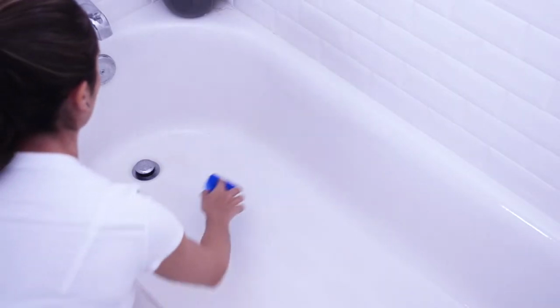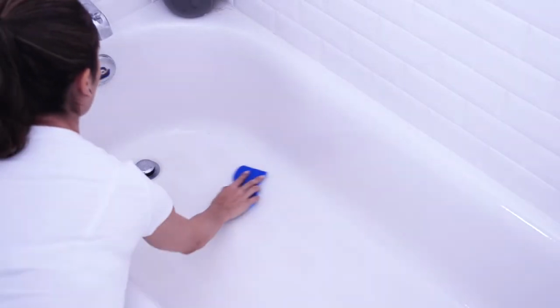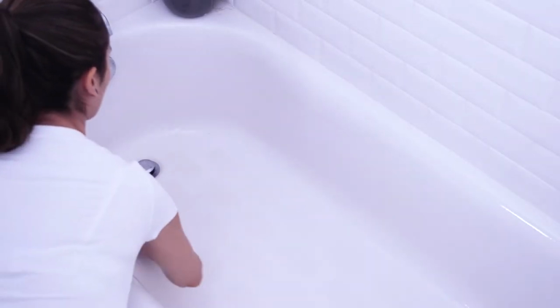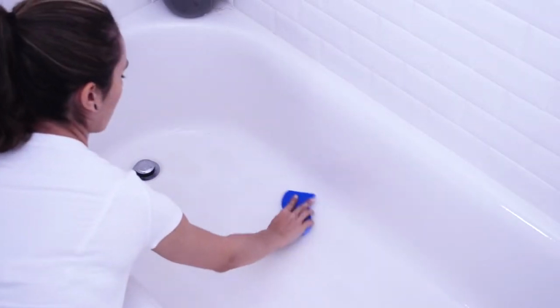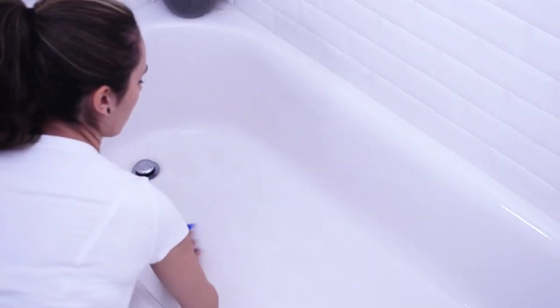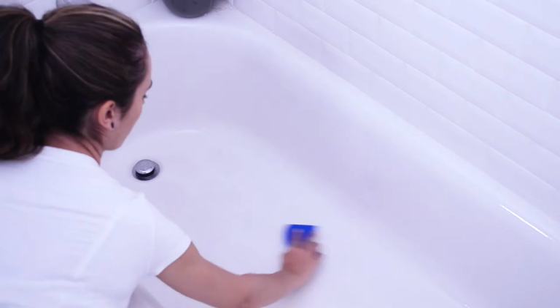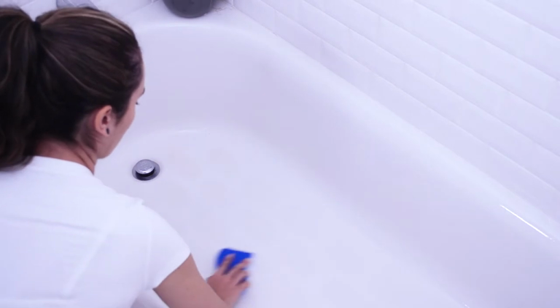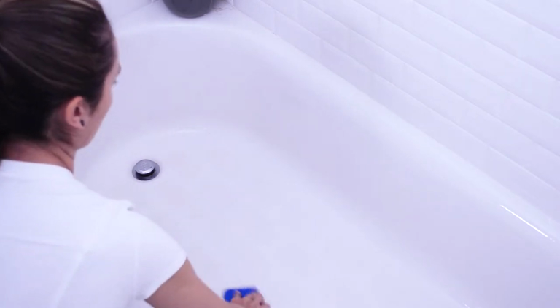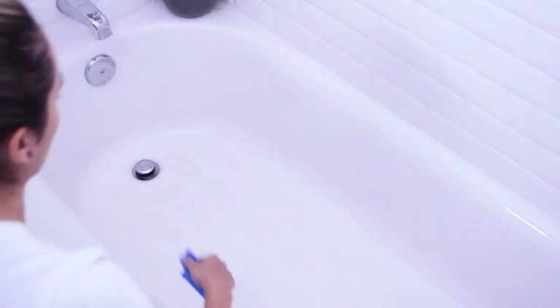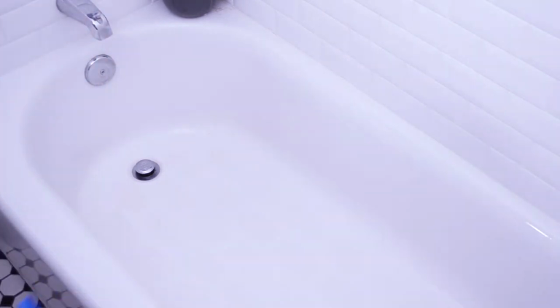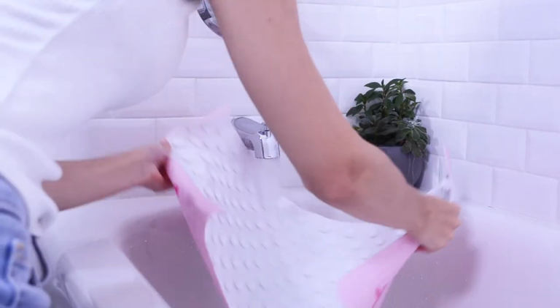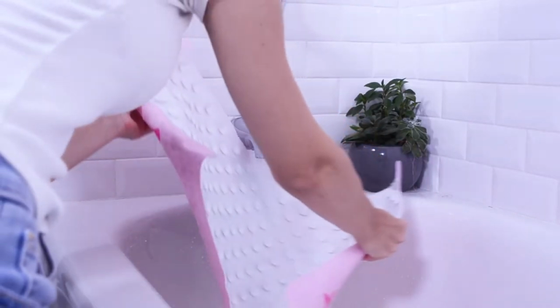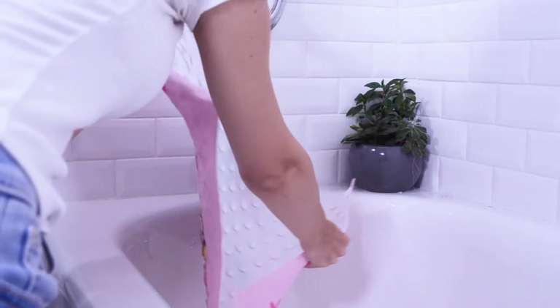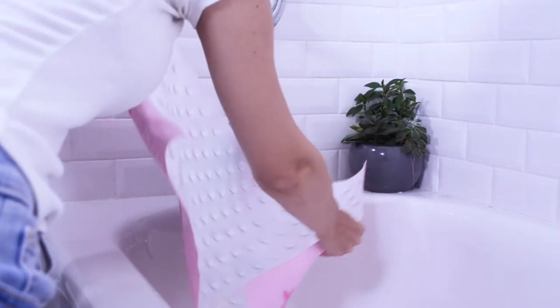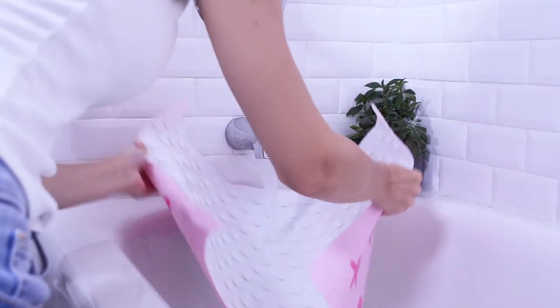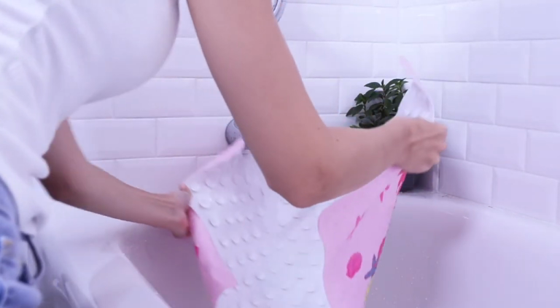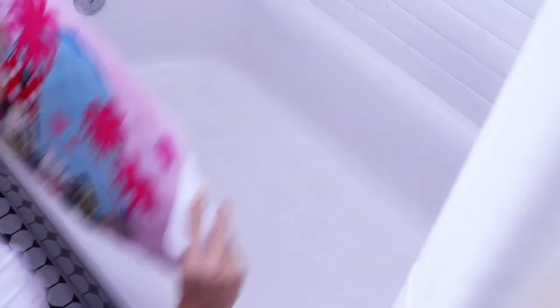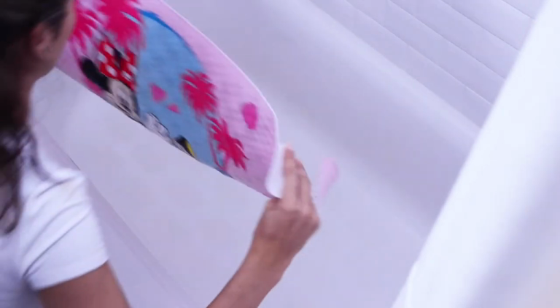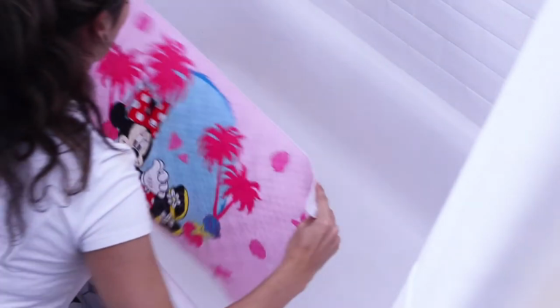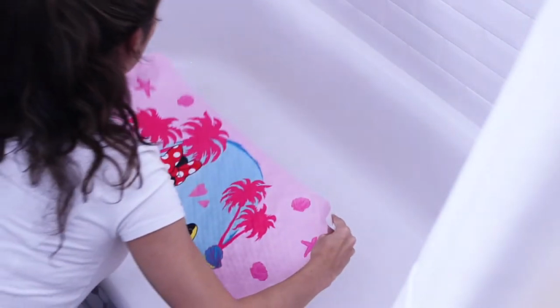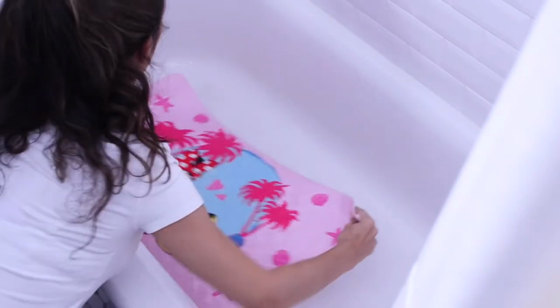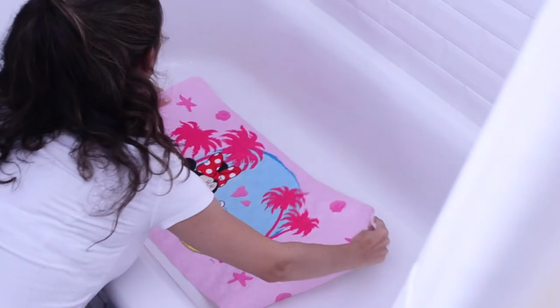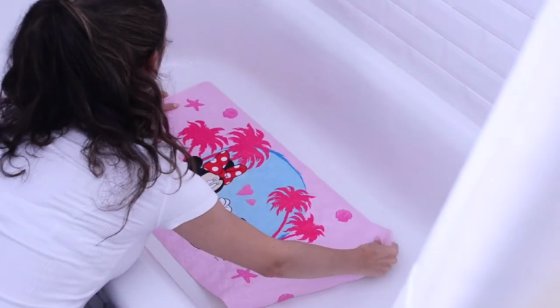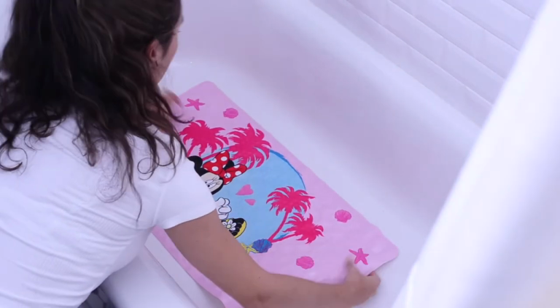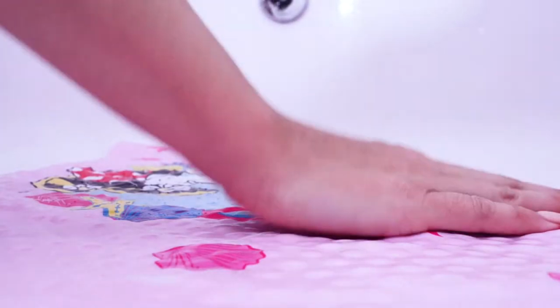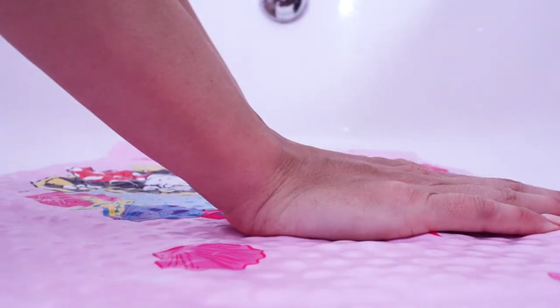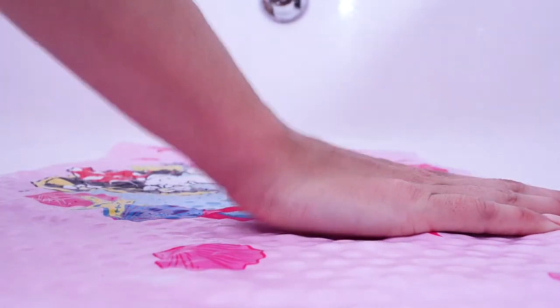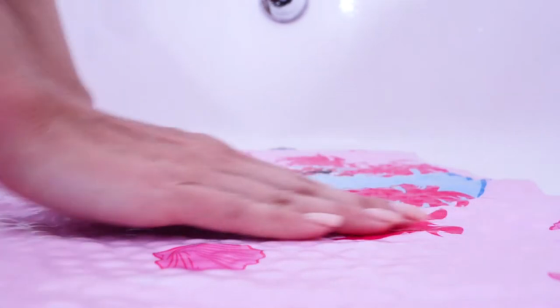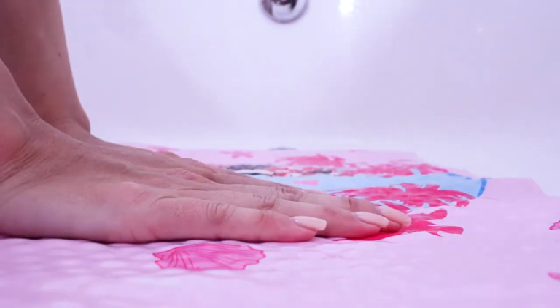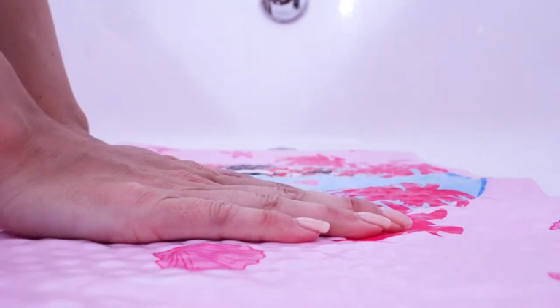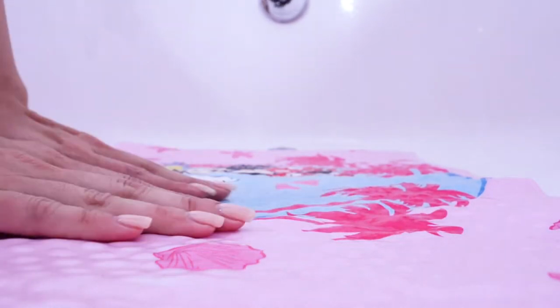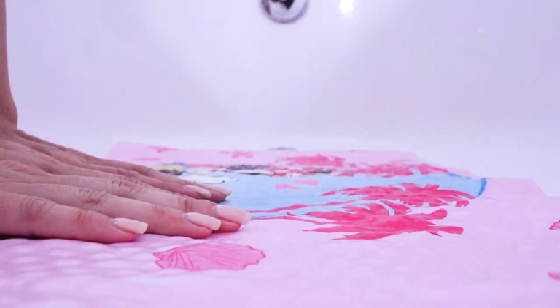Clean the bottom of the bathtub surface before installing the bath mat. Rinse the bath mat and lightly wet the bottom of the bathtub. Place the bath mat into position with suction cups facing down, then press down firmly onto each suction cup until it grips the tub surface.